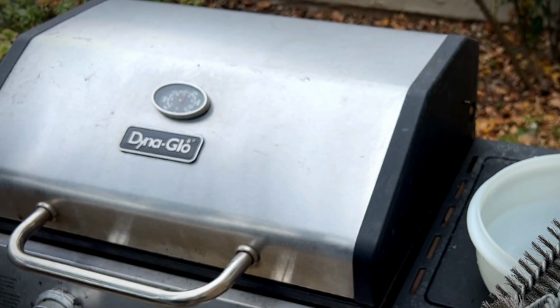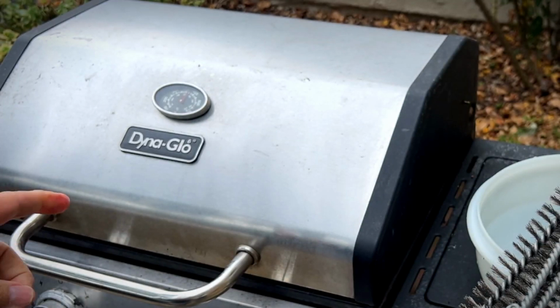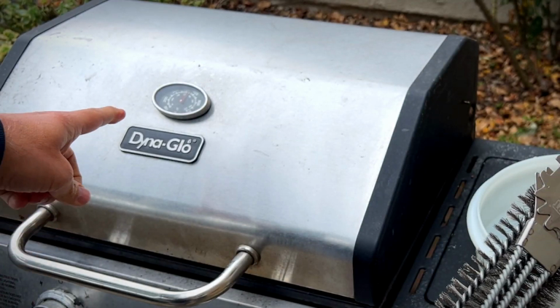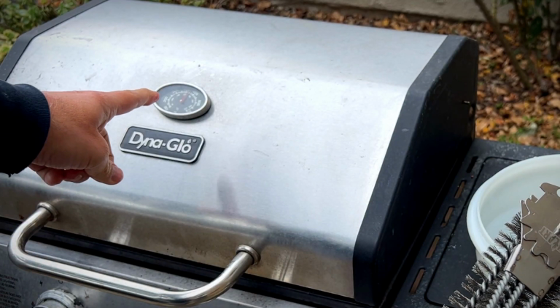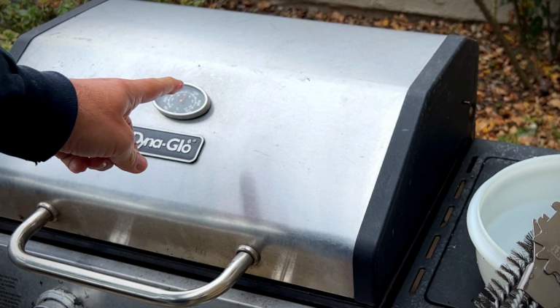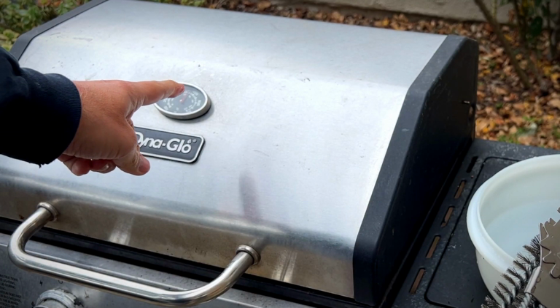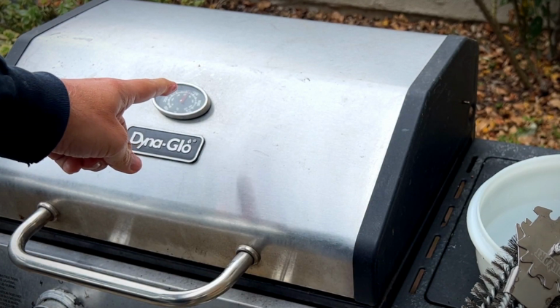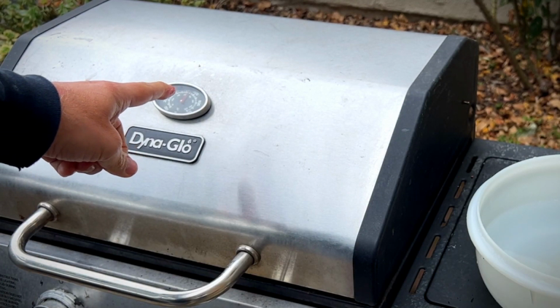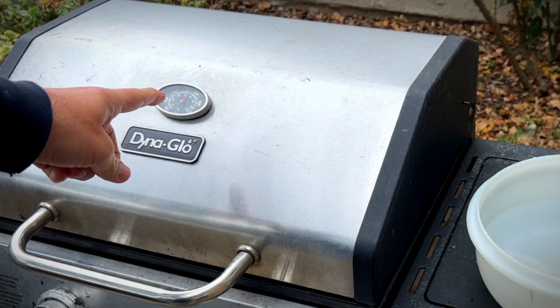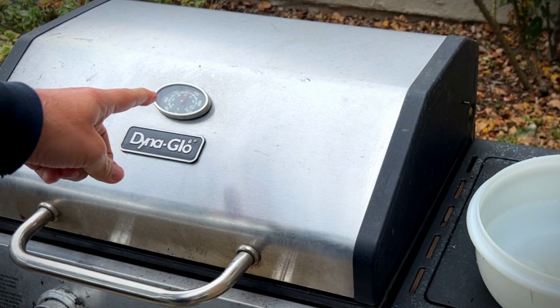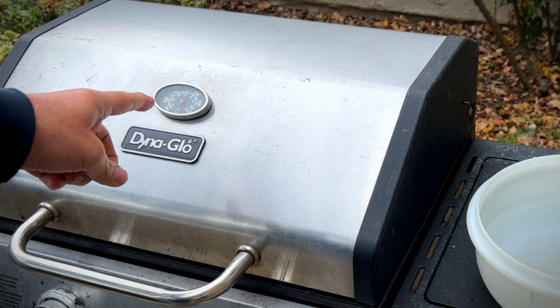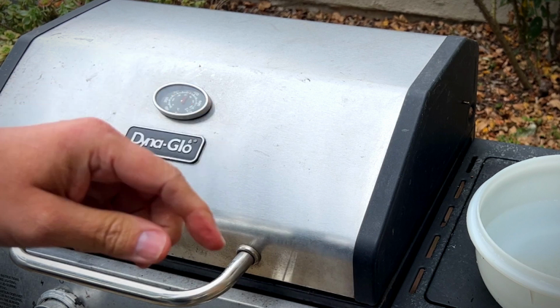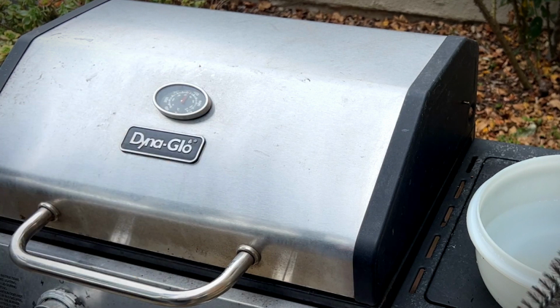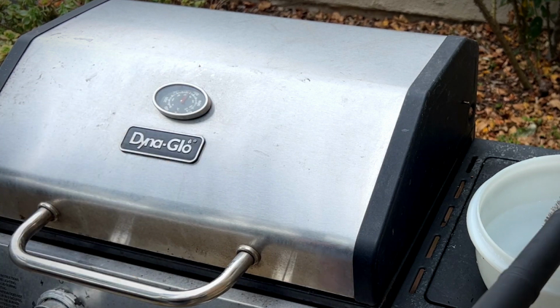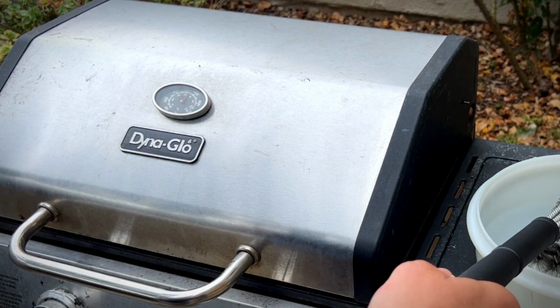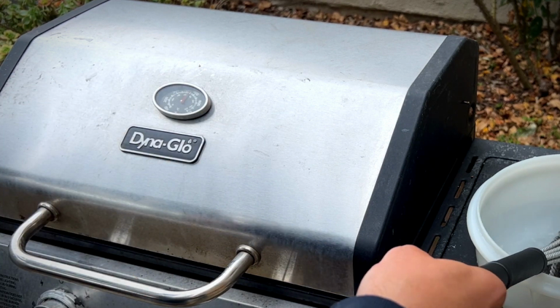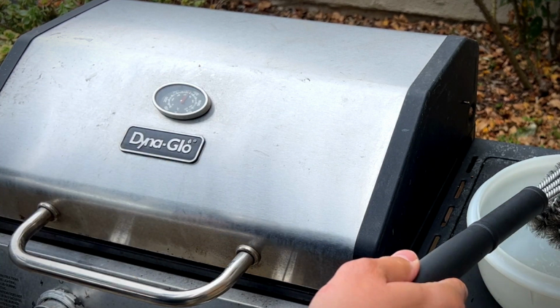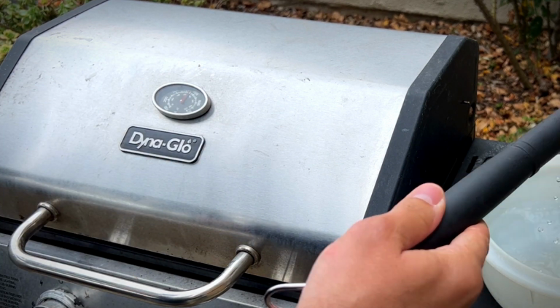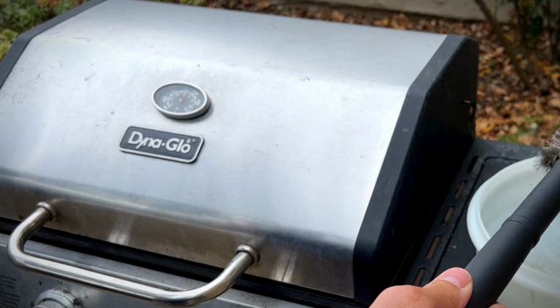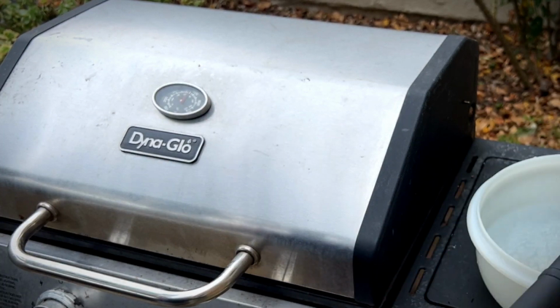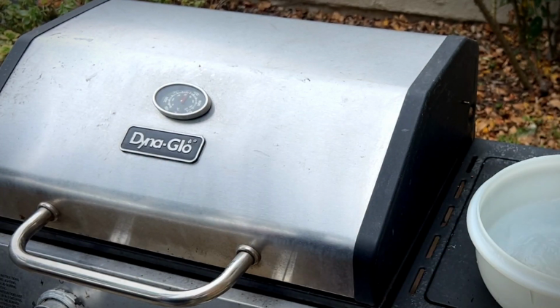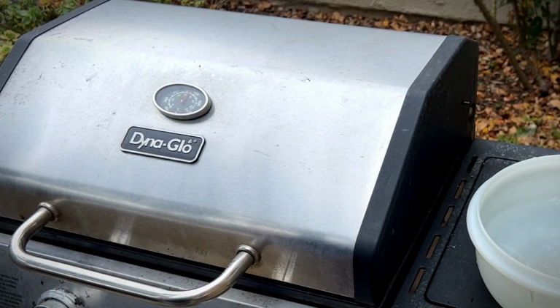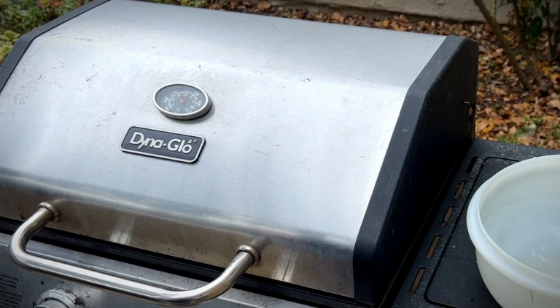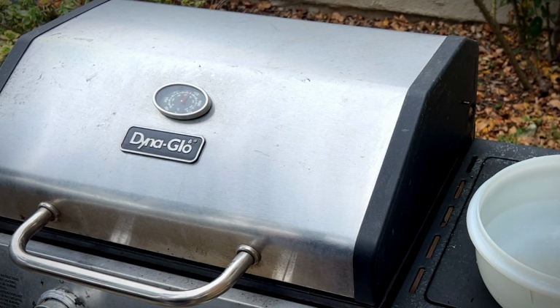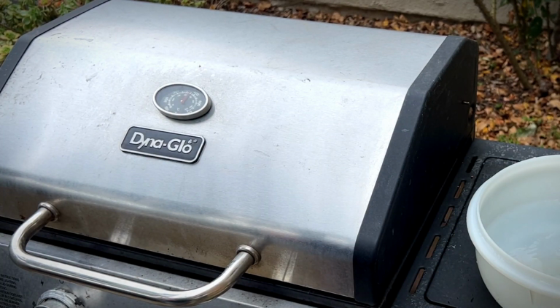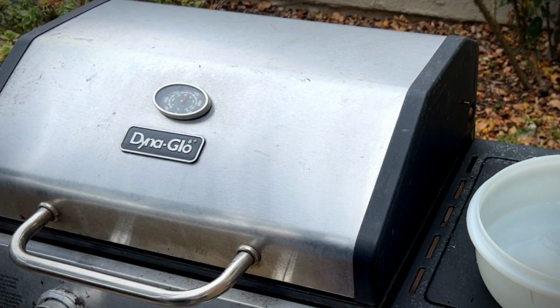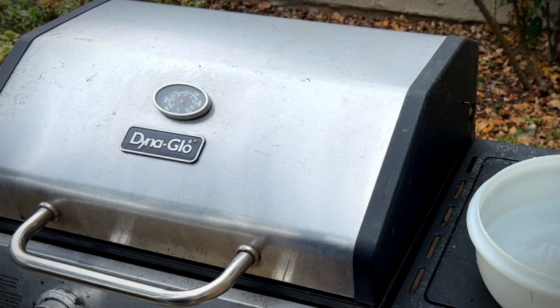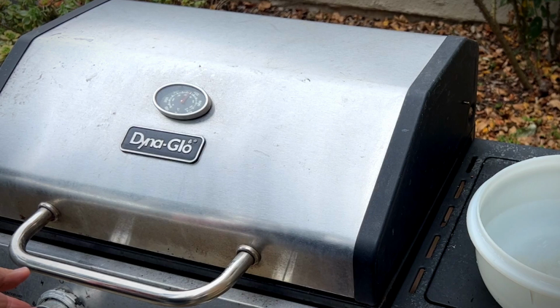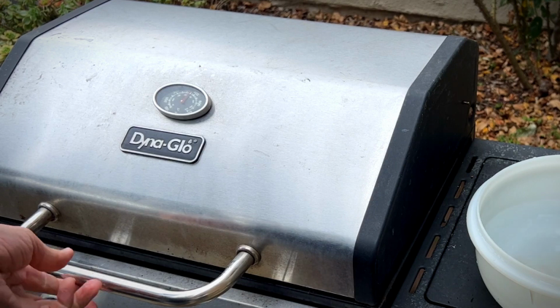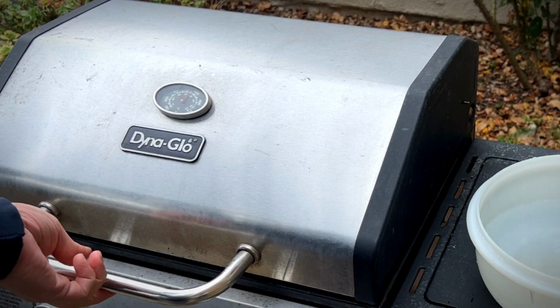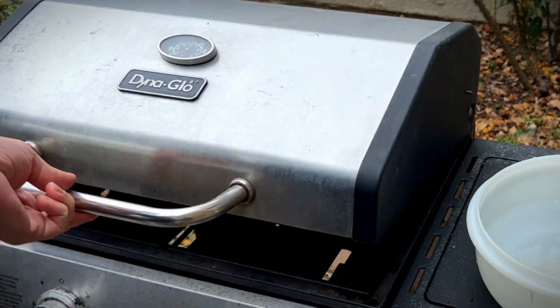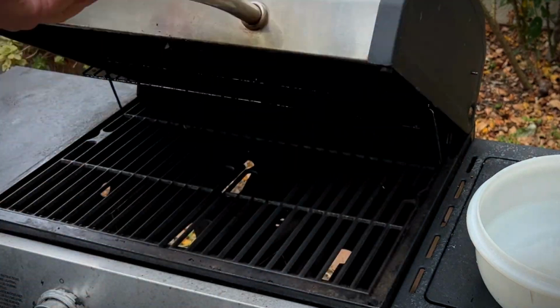I got this preheated to 400 degrees right now, and we're supposed to scrape it and then wet it. So let's see what we can do.